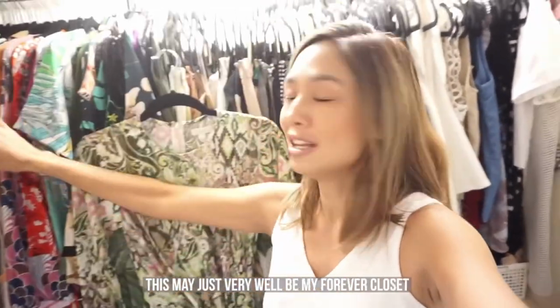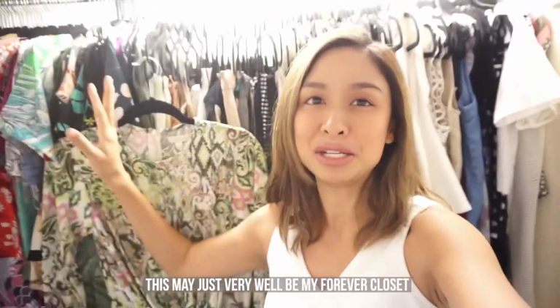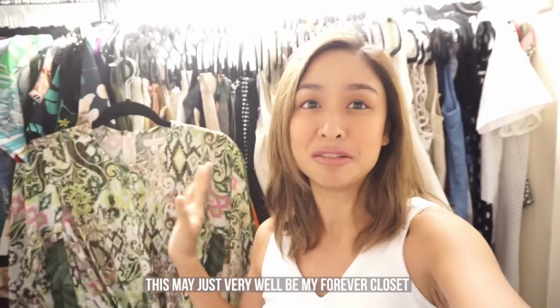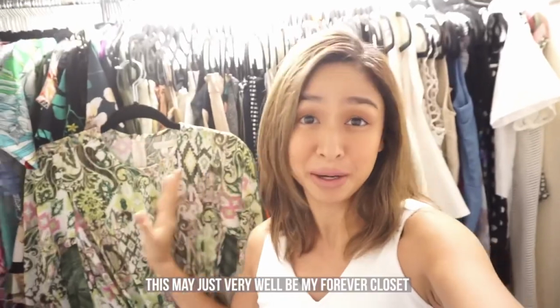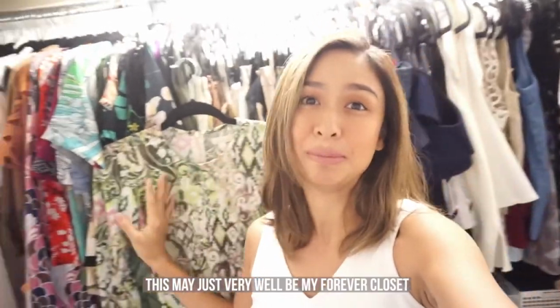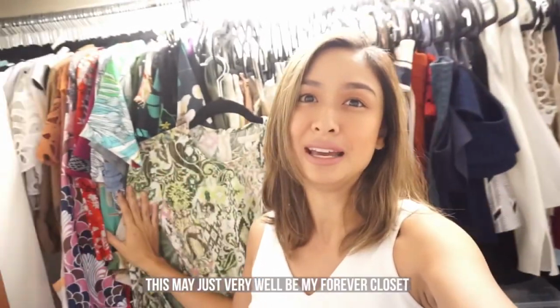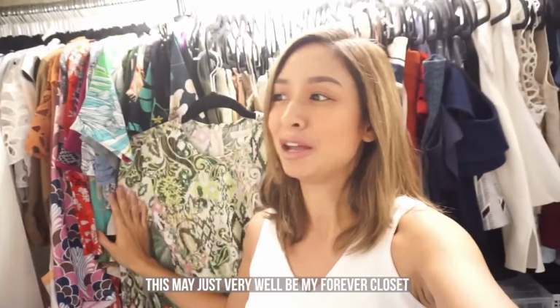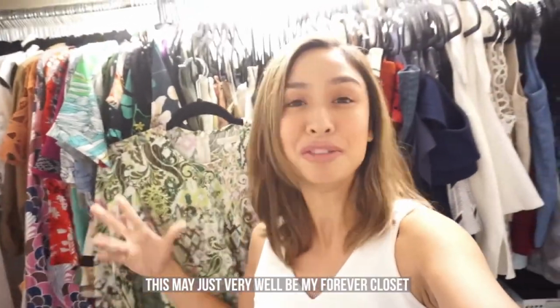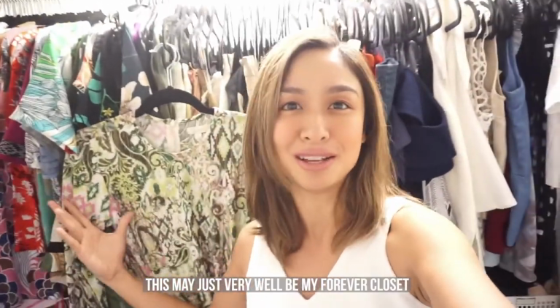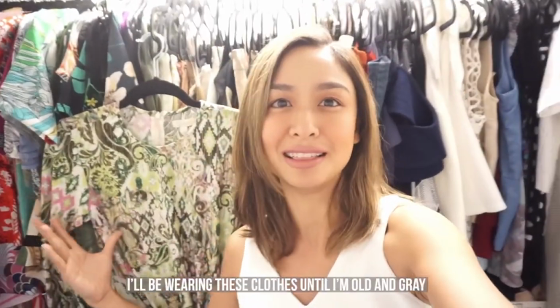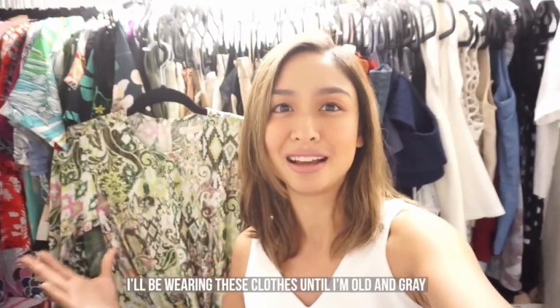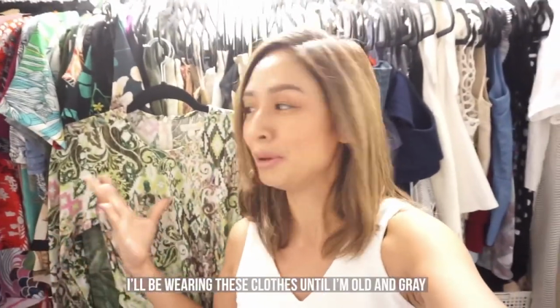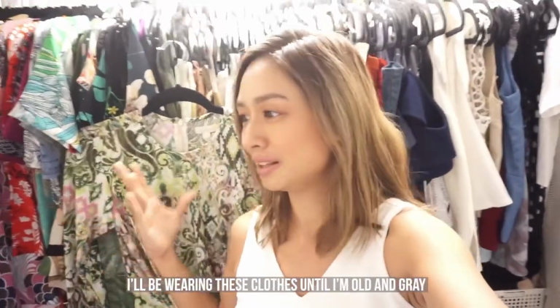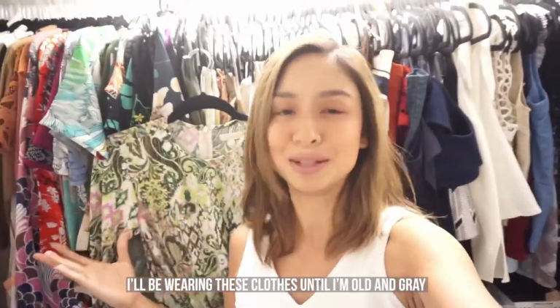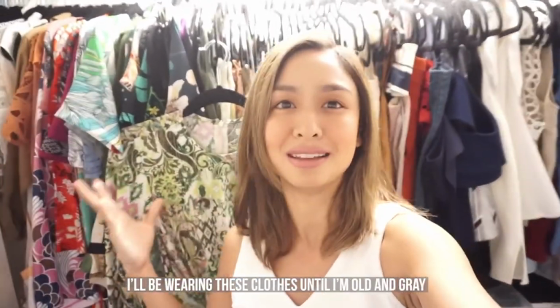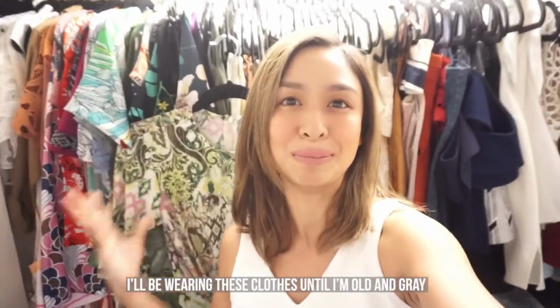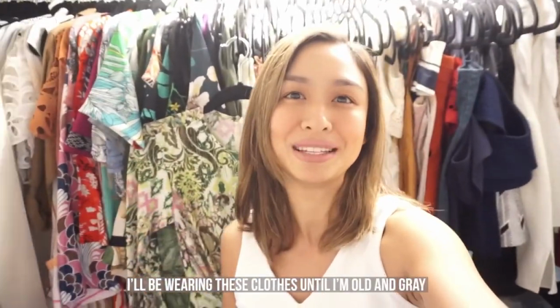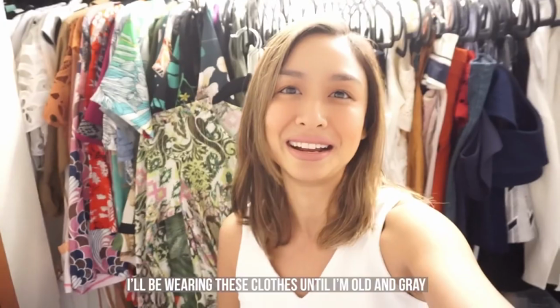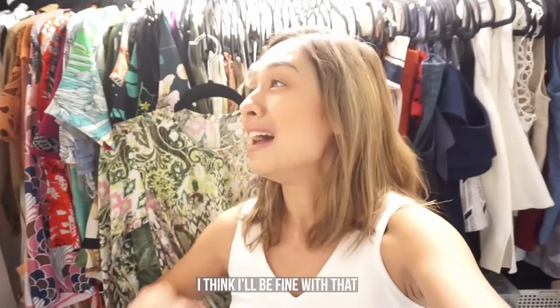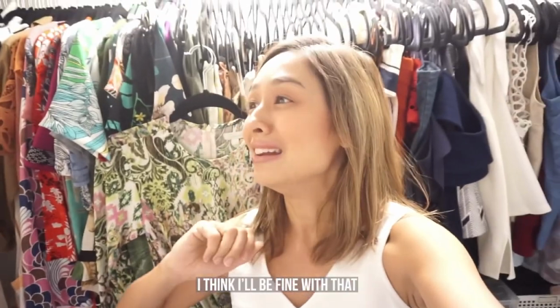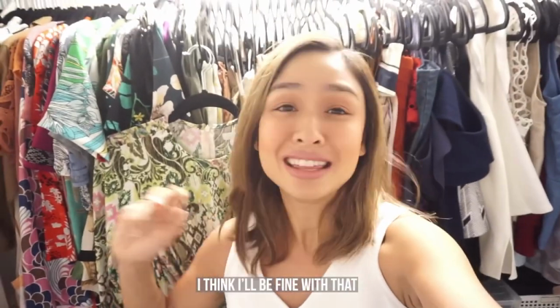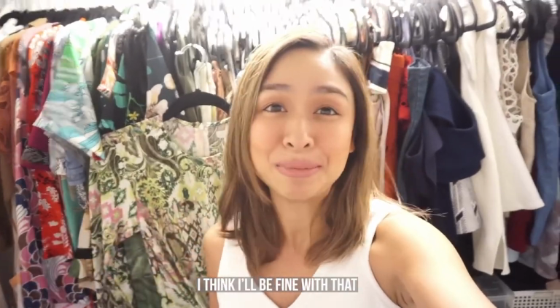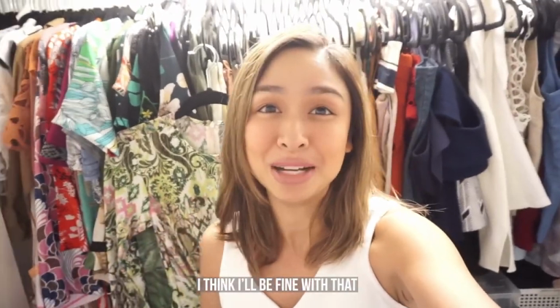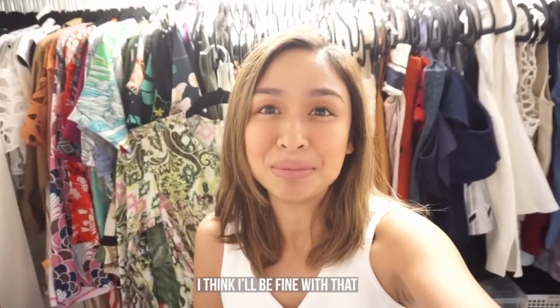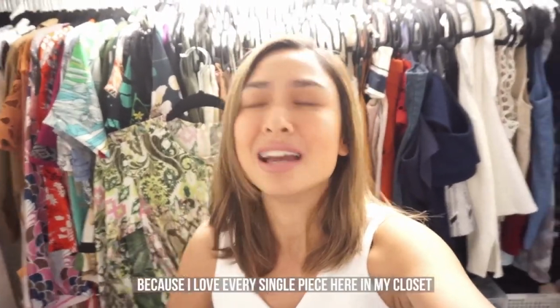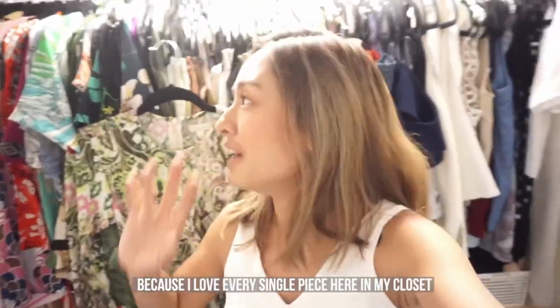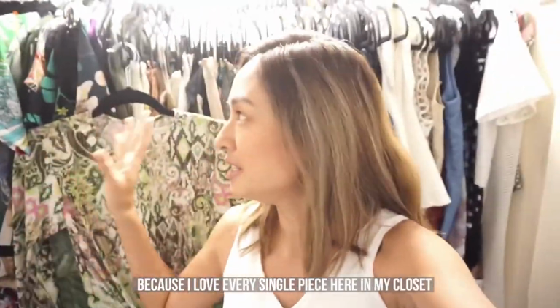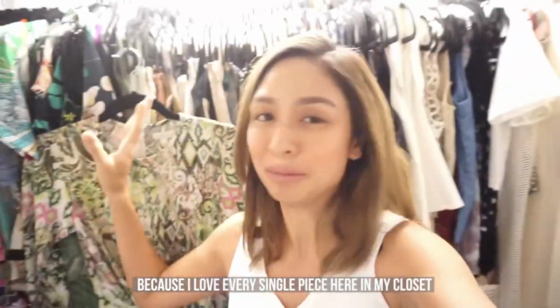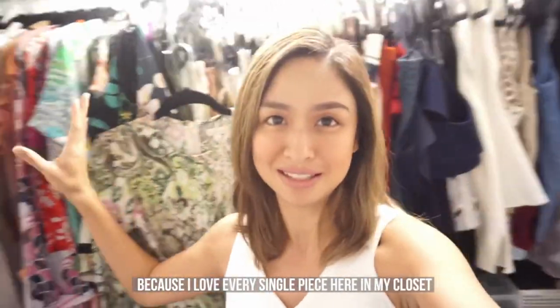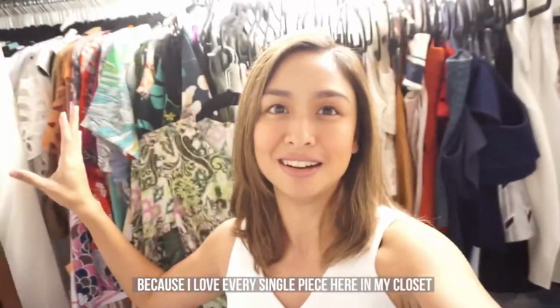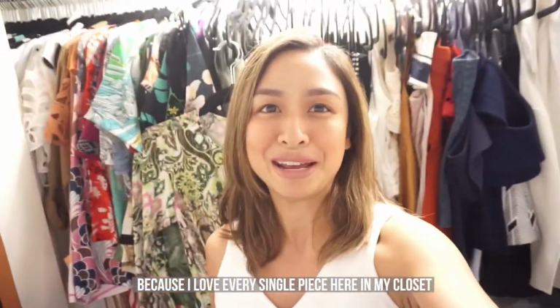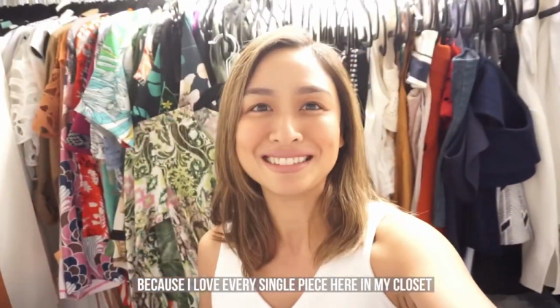This may very well be my forever closet — I'll be wearing these clothes until I'm old and gray, and I think I'll be fine with that because I love every single piece here.